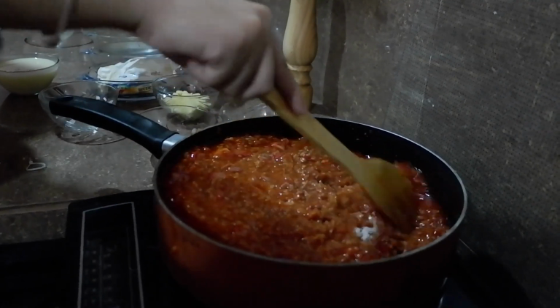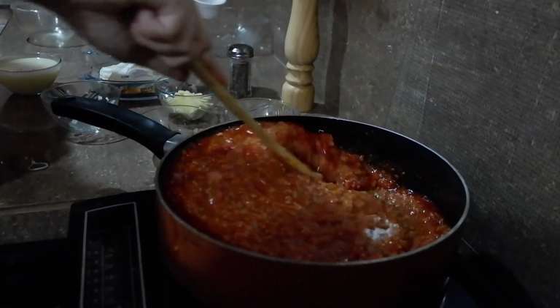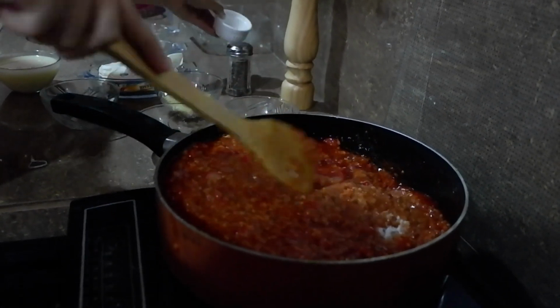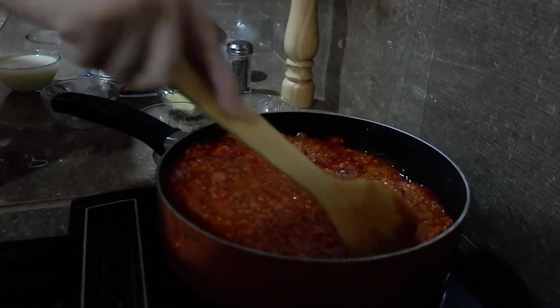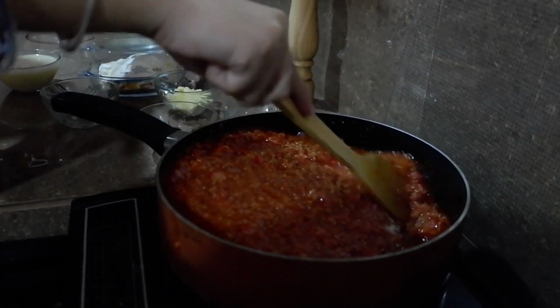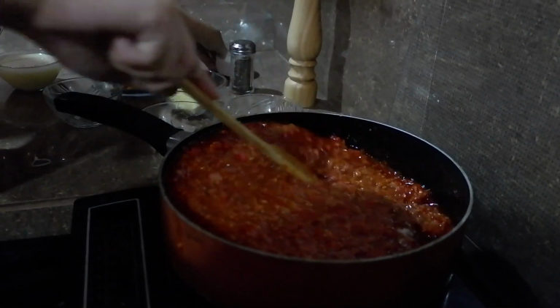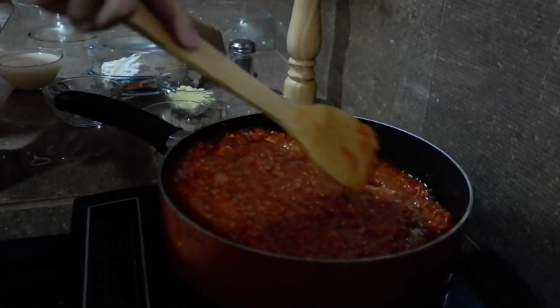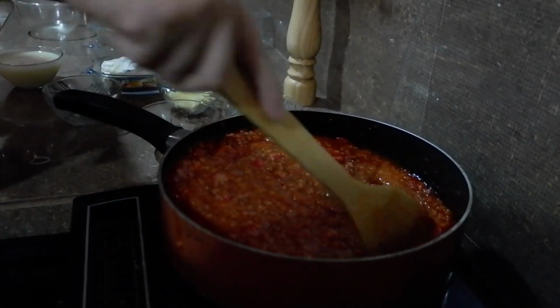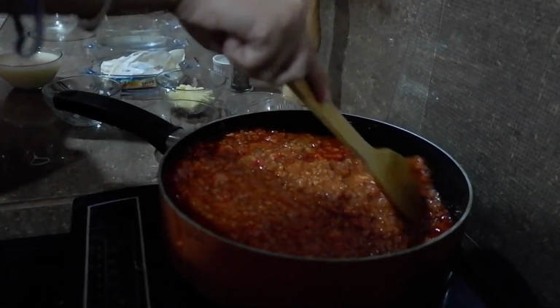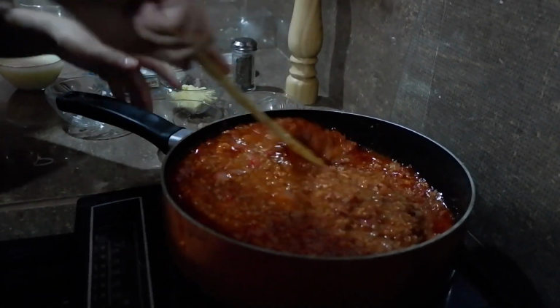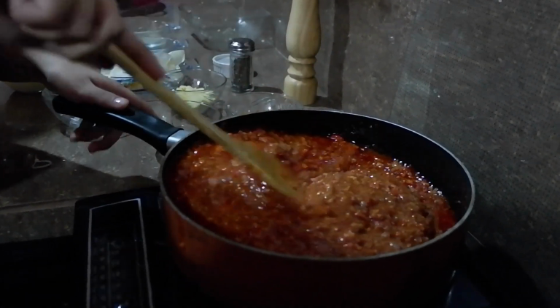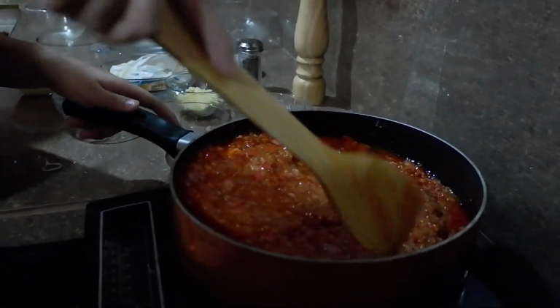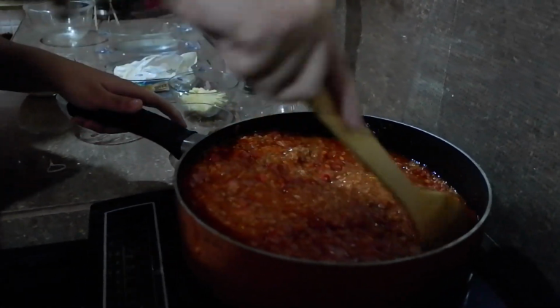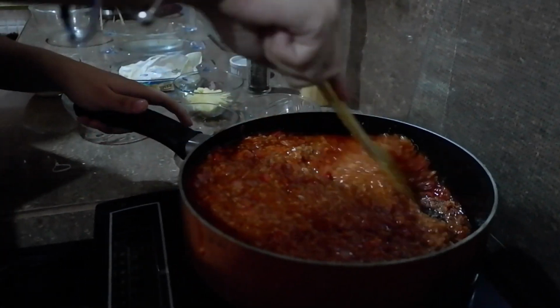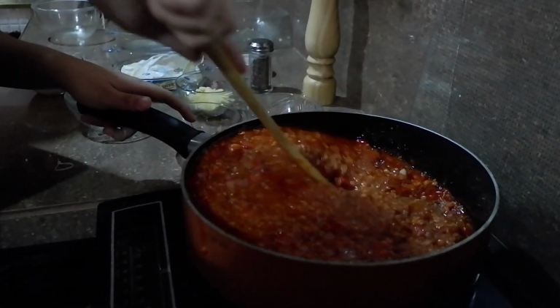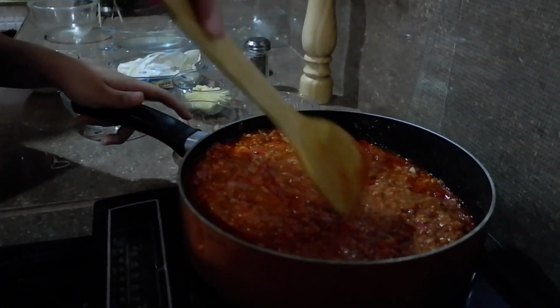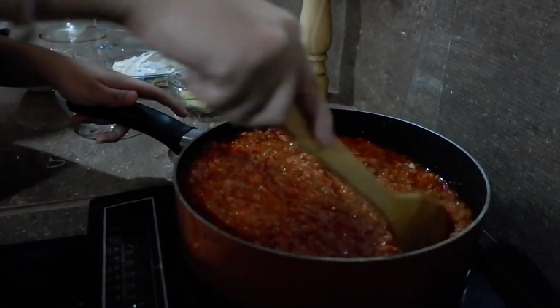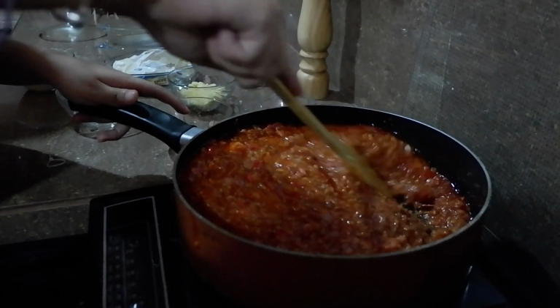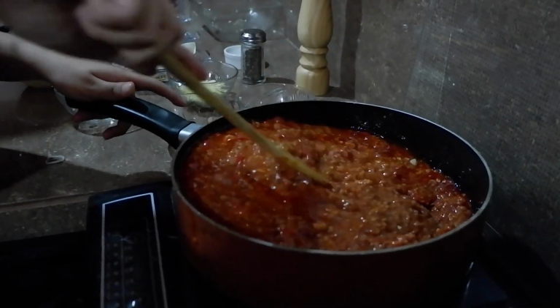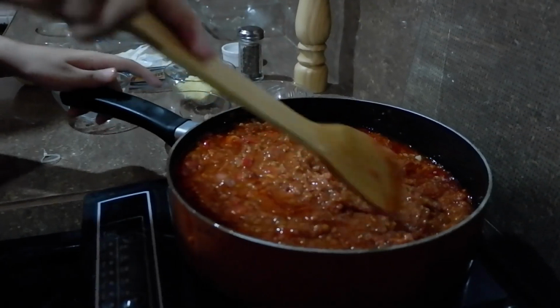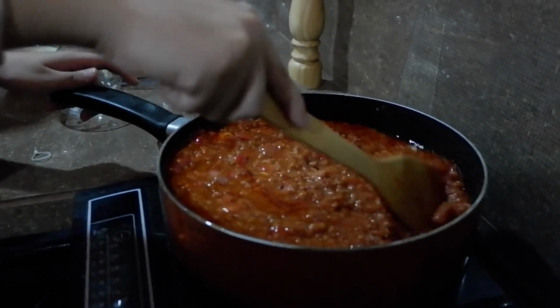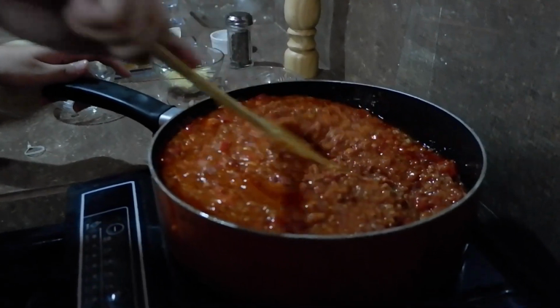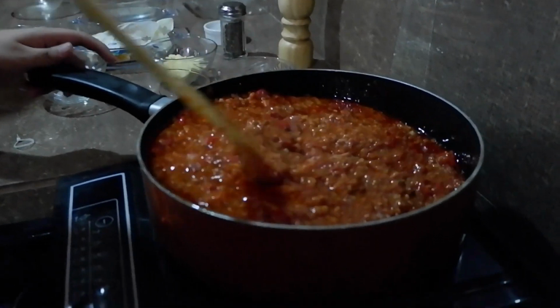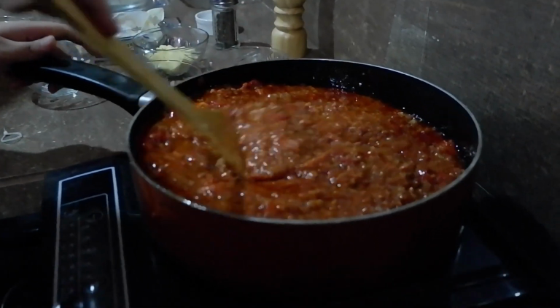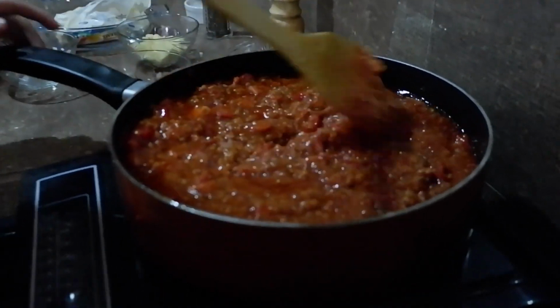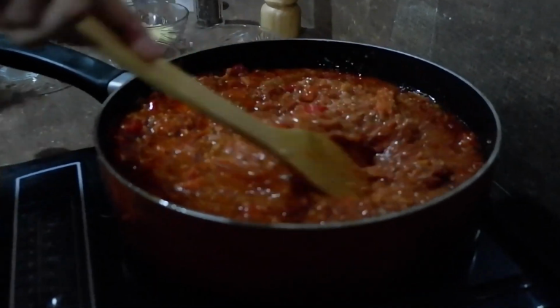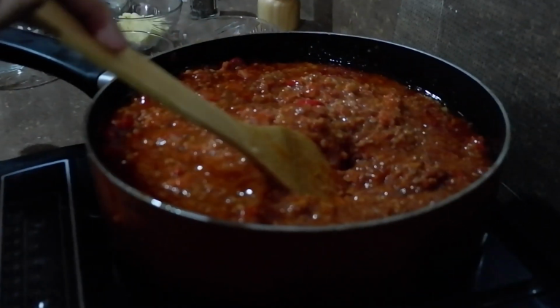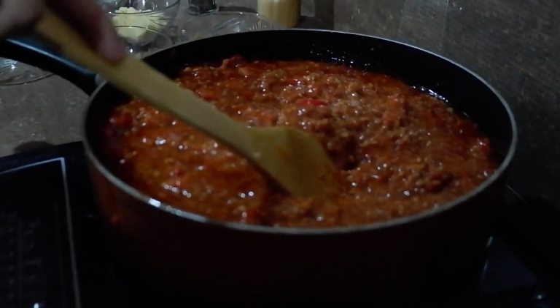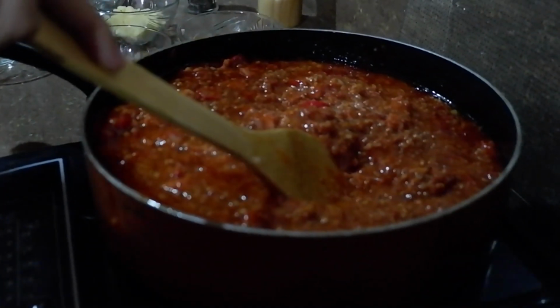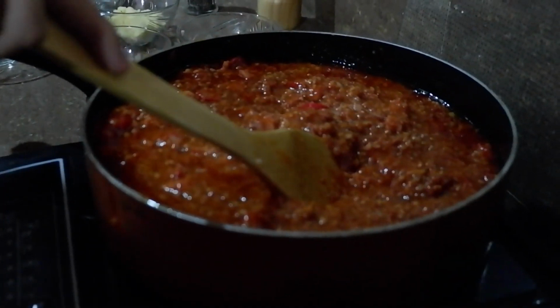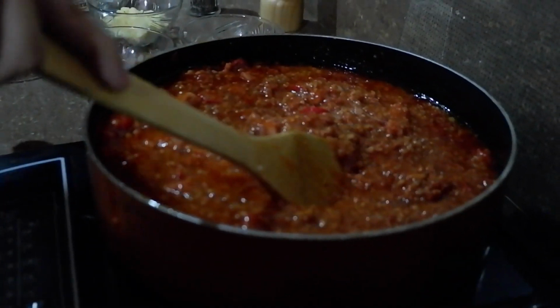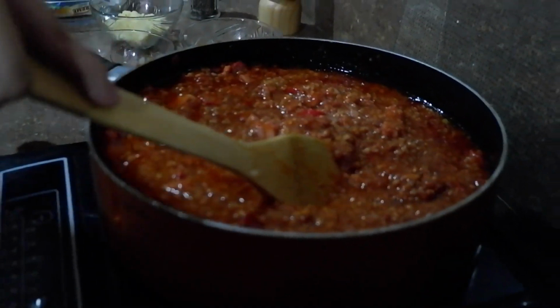Habang nga pala pinaprepare namin doon, nagpo-boil na rin kami ng water para doon sa noodles. After dissolved, meron naman tayo nito.